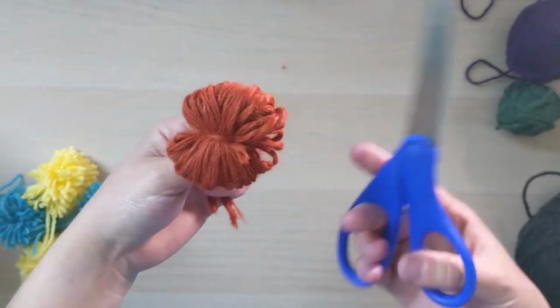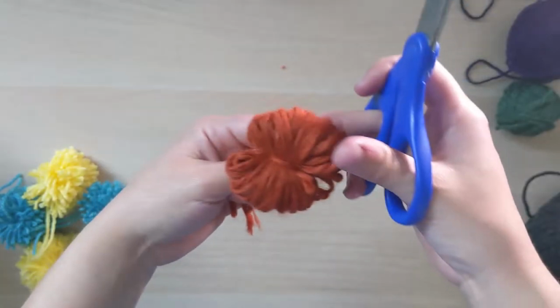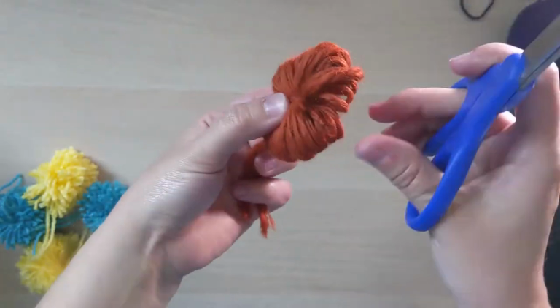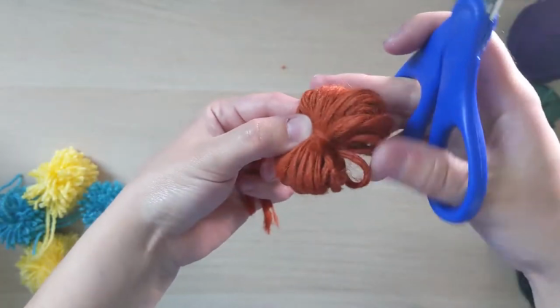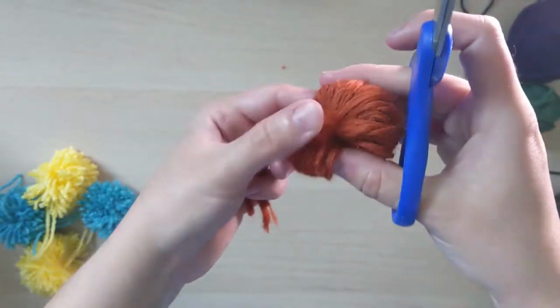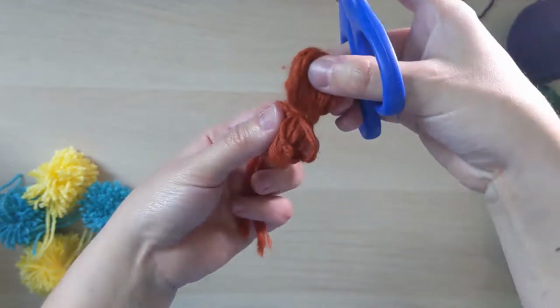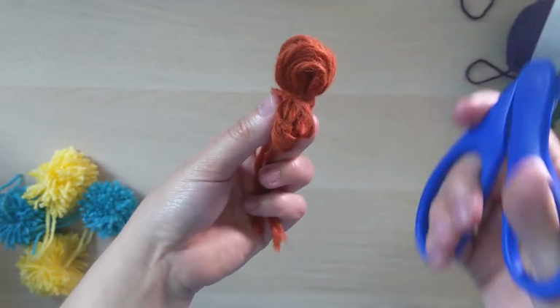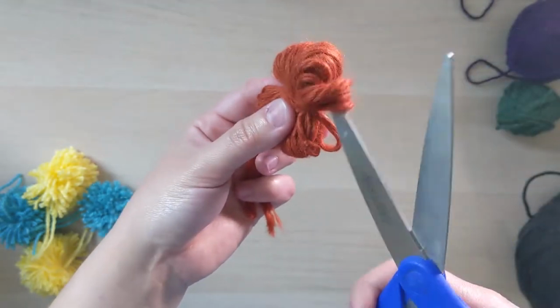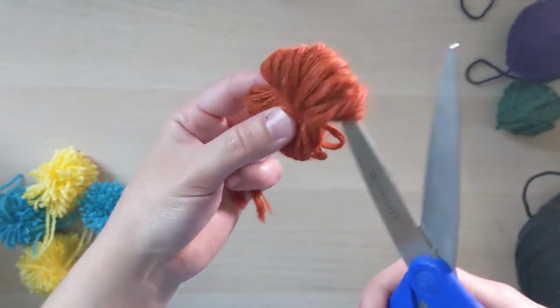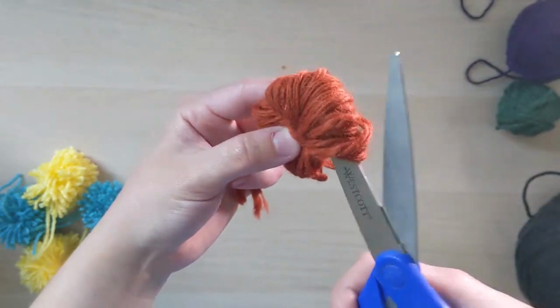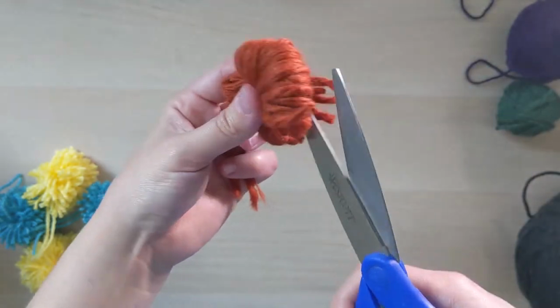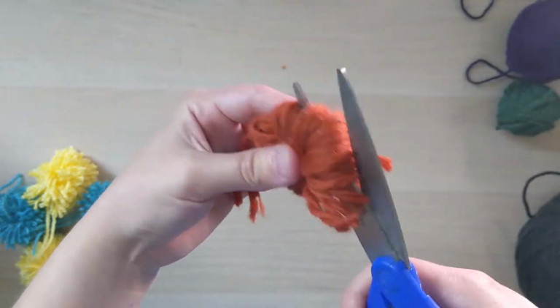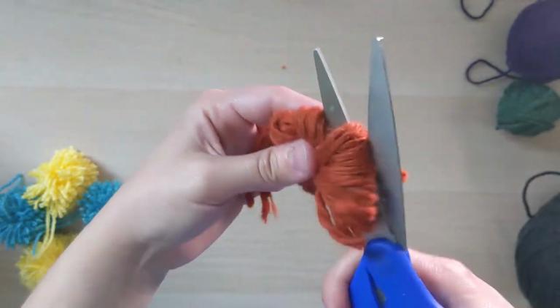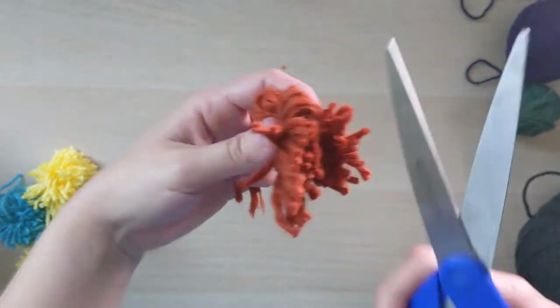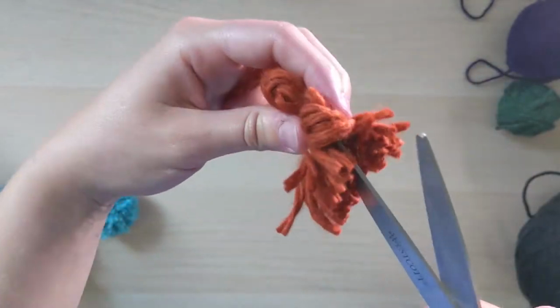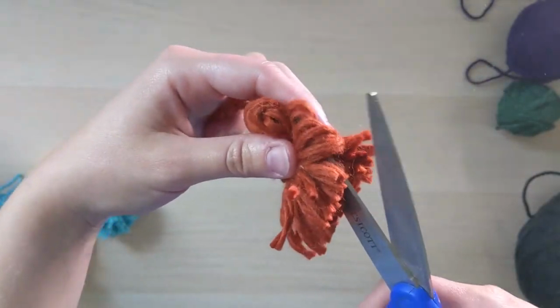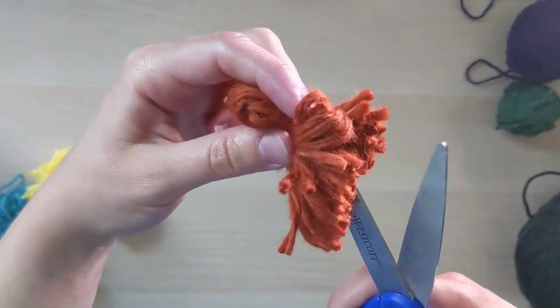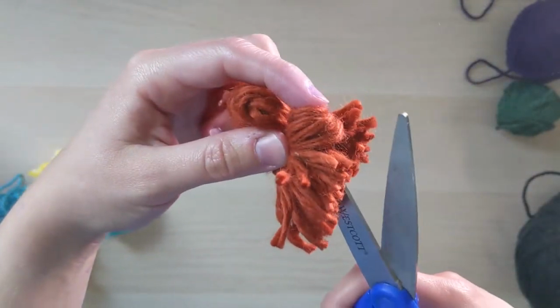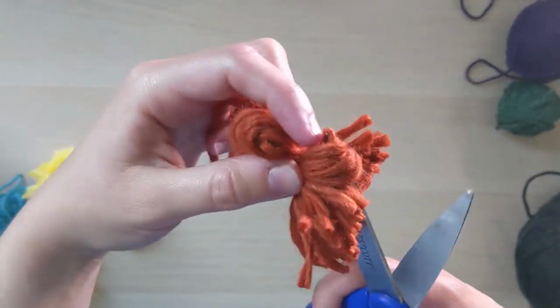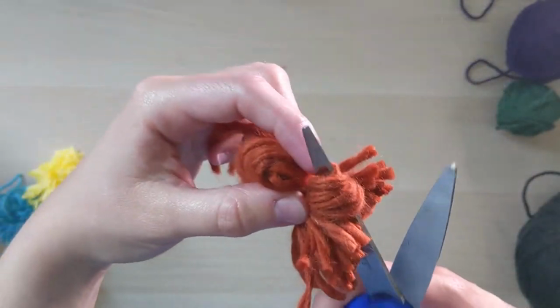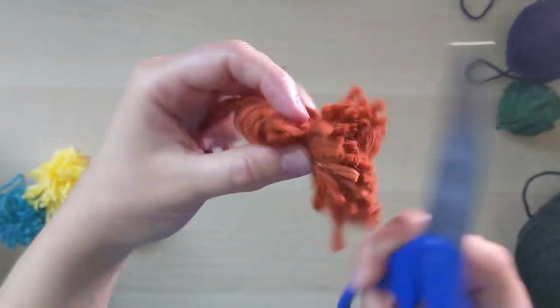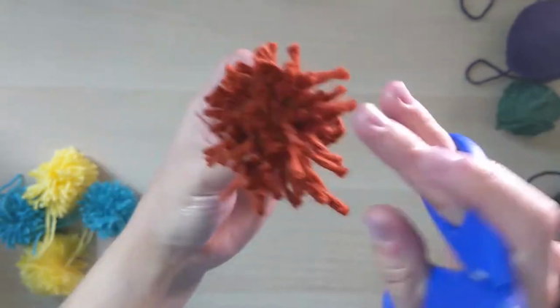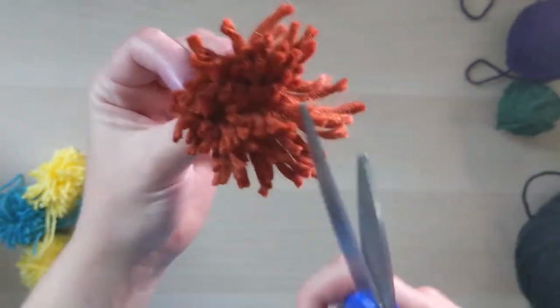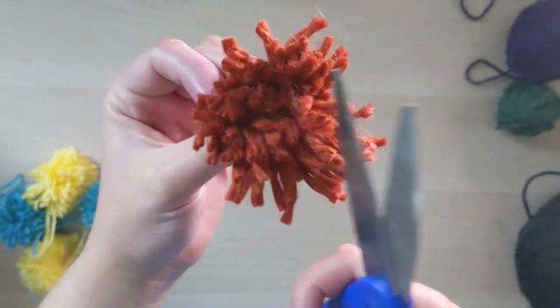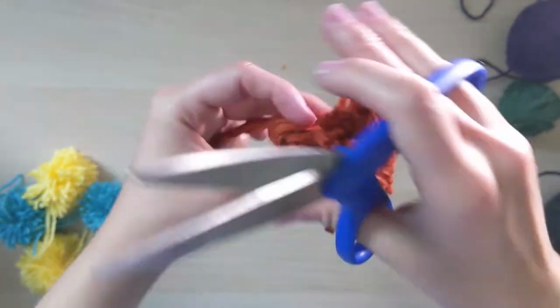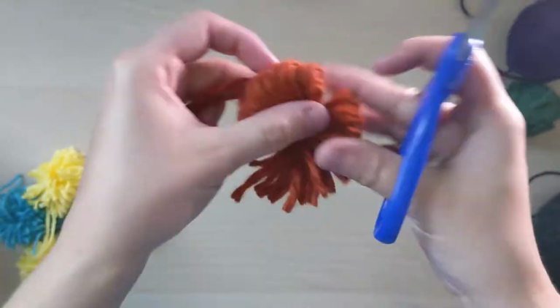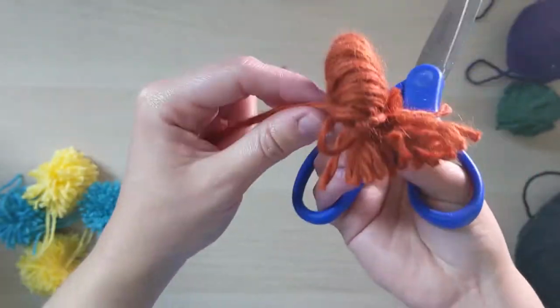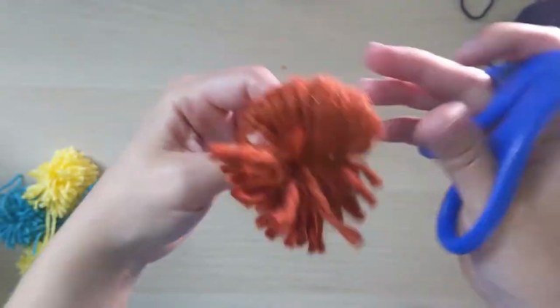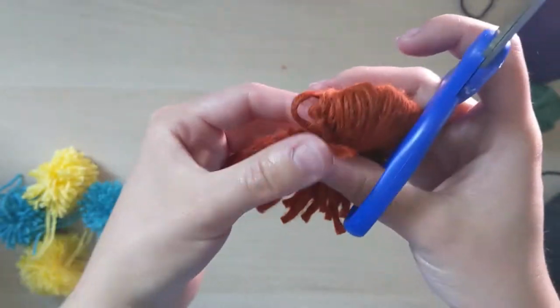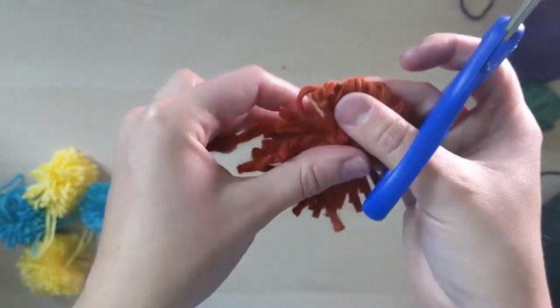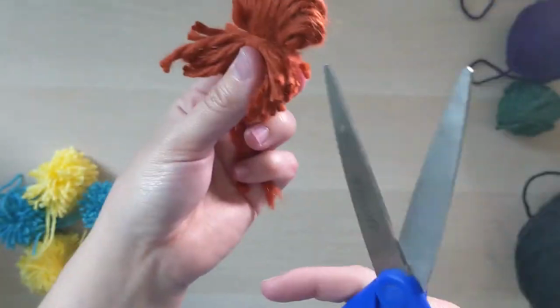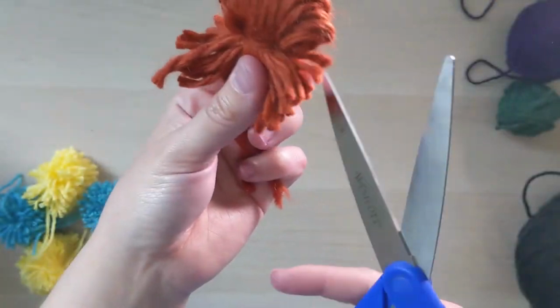Holding on to the two extra strings, you're going to cut open all of the loops of yarn on both sides of this pom-pom. Cut them both open and make sure you cut all of the loops.